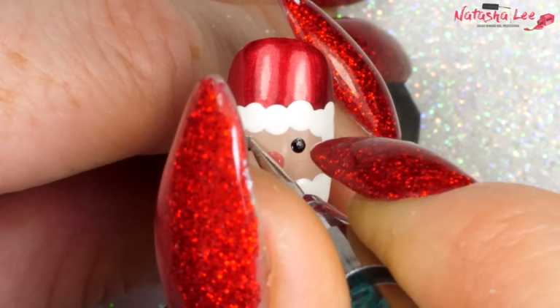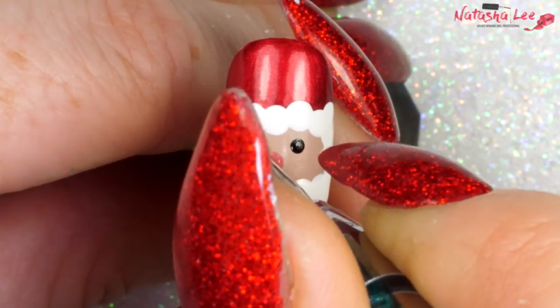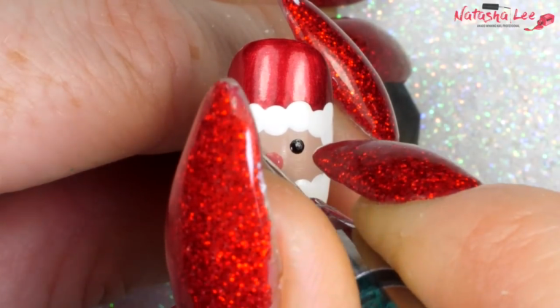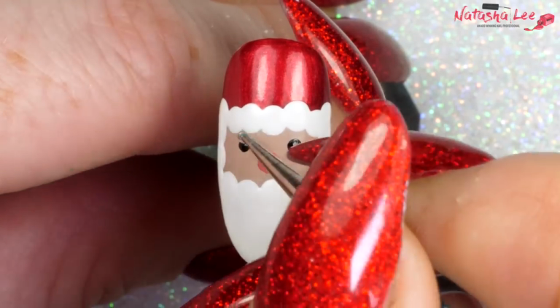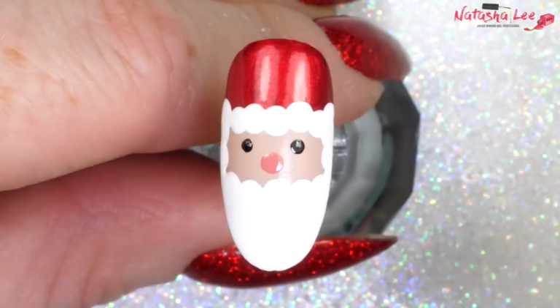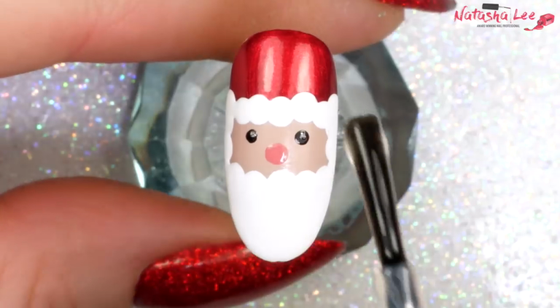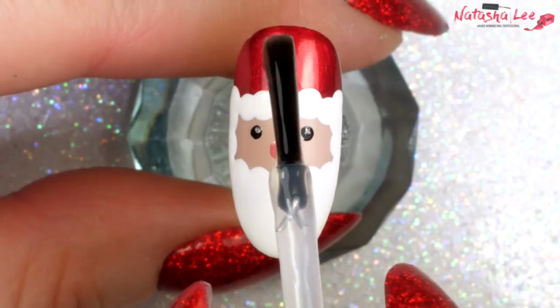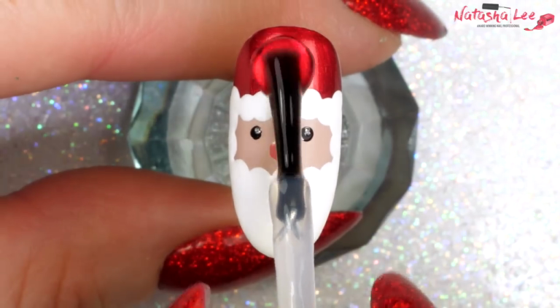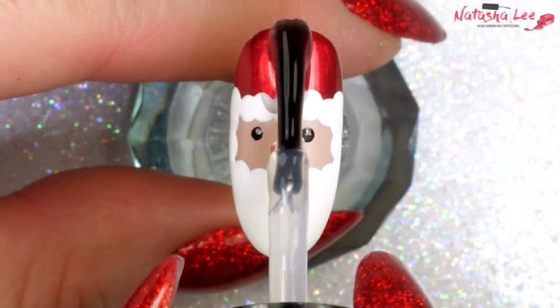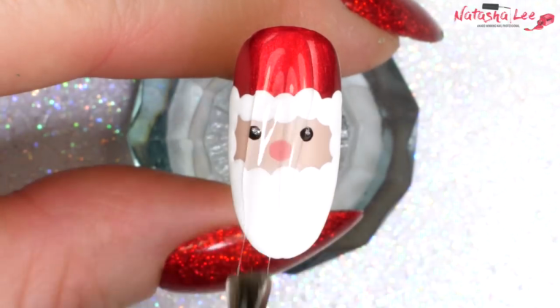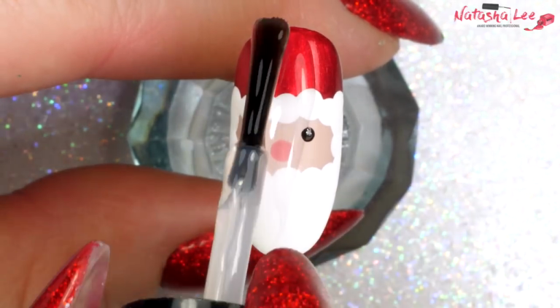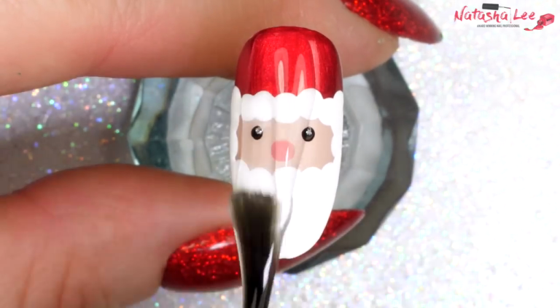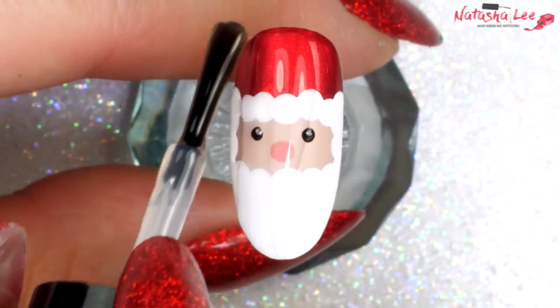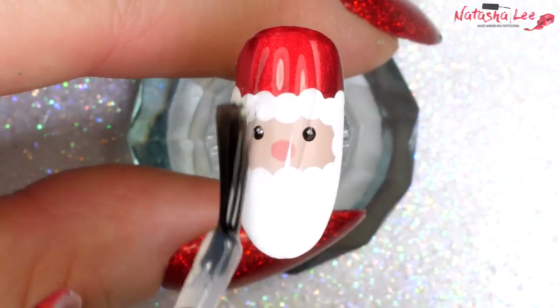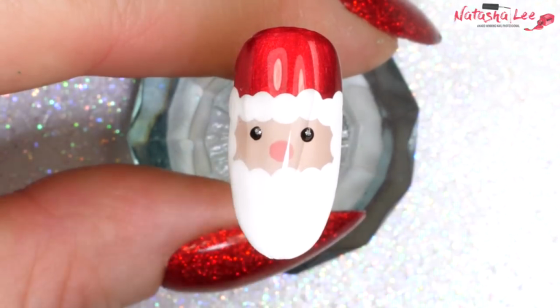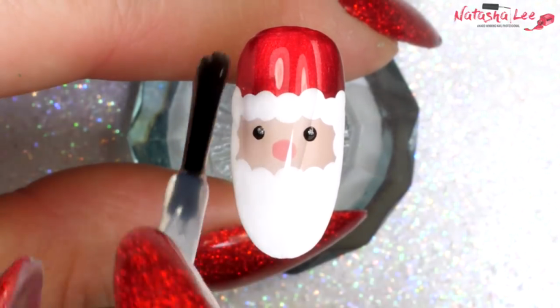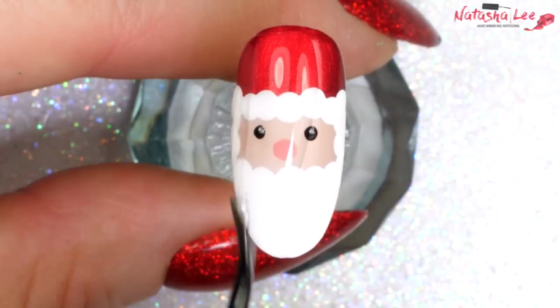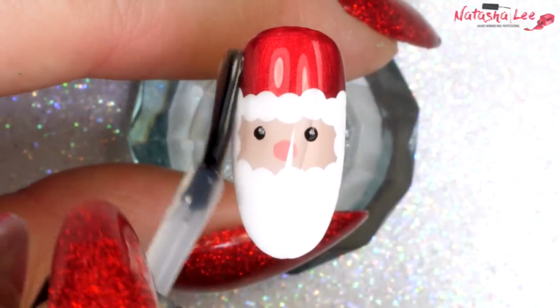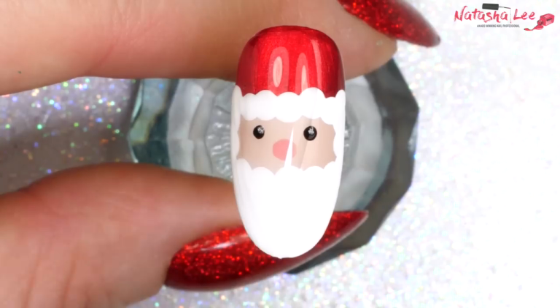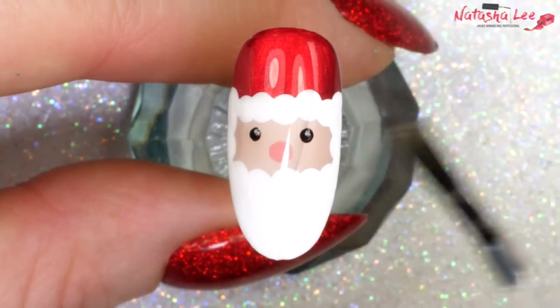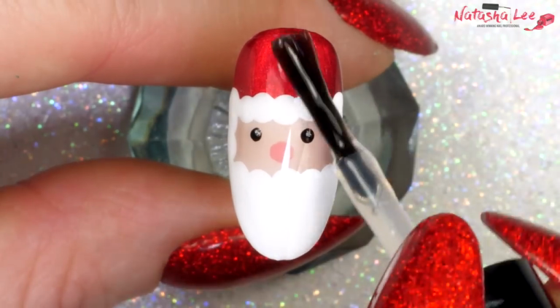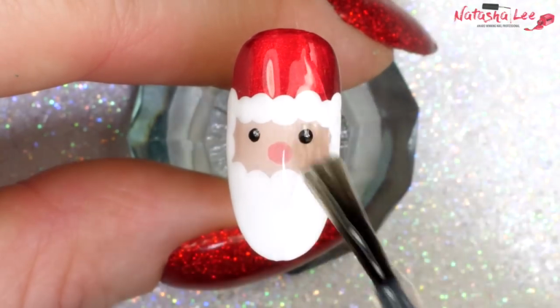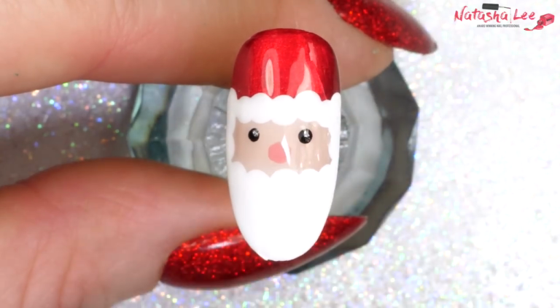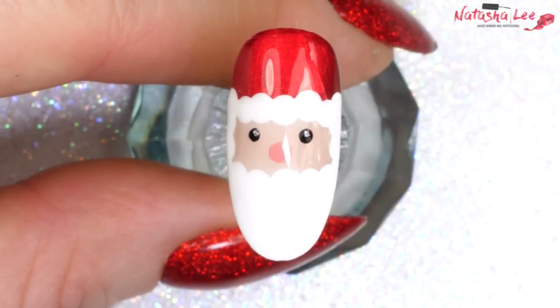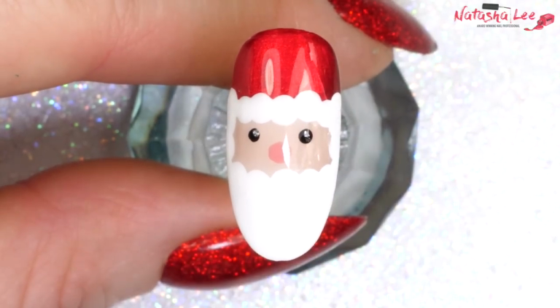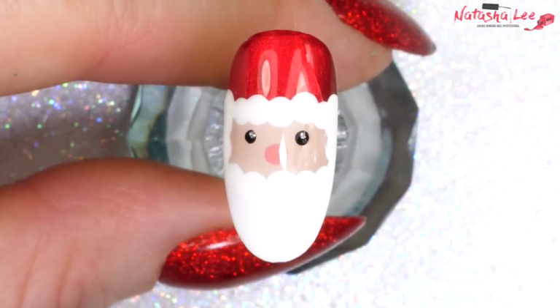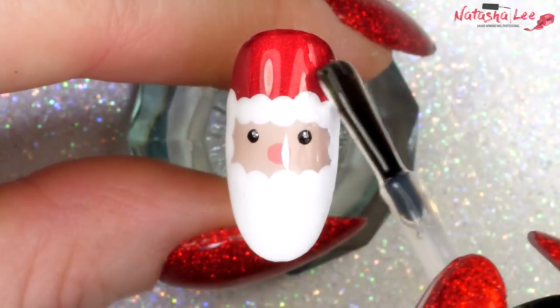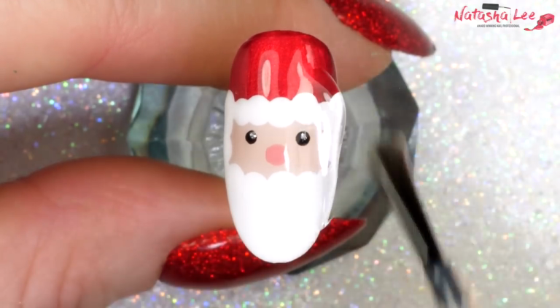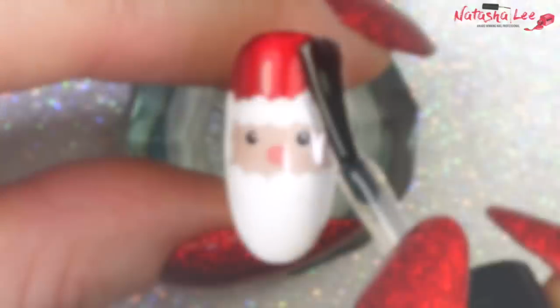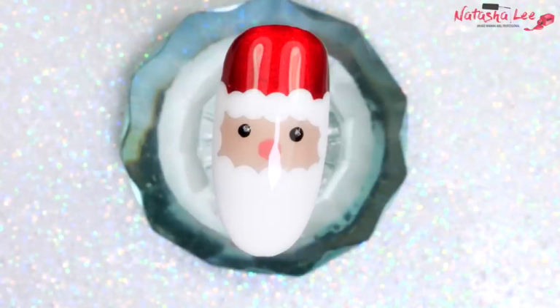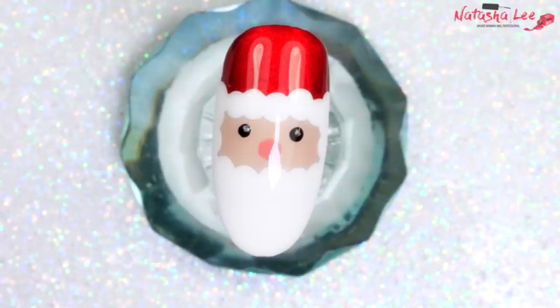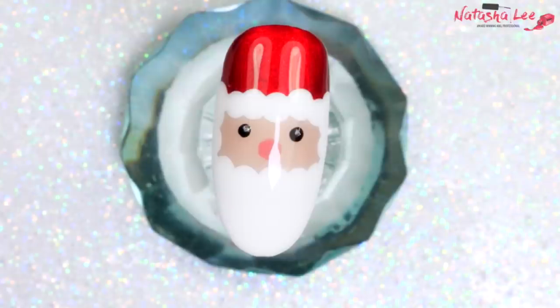We're going to leave it to dry. Once it's dry, apply a generous layer of your favourite topcoat over the whole nail, and once that's applied and set, your Father Christmas nails are finished. How cute are these!